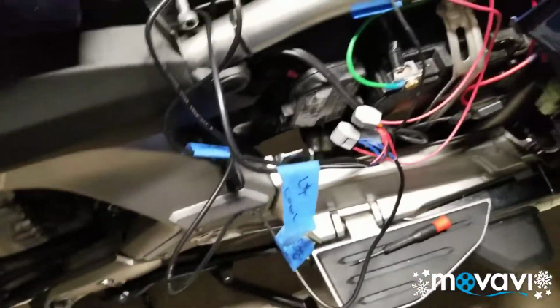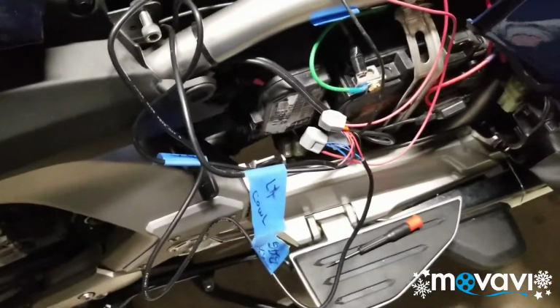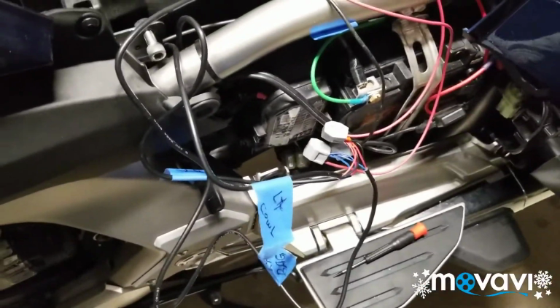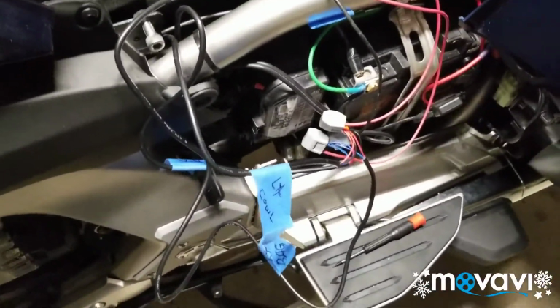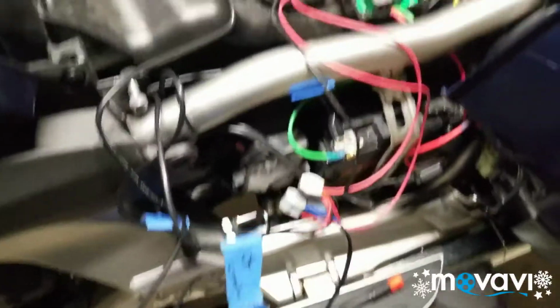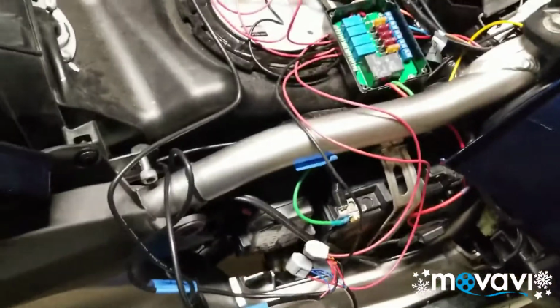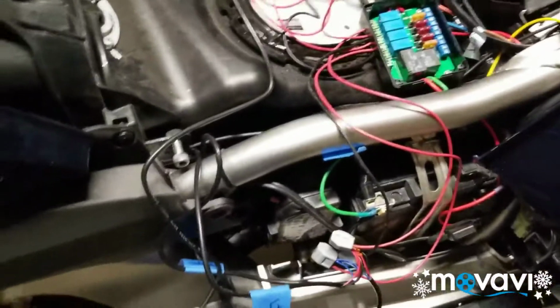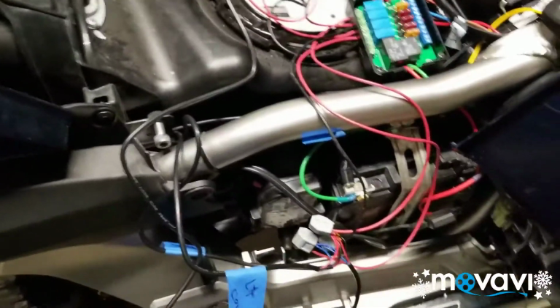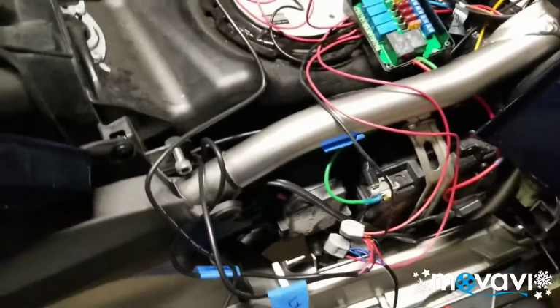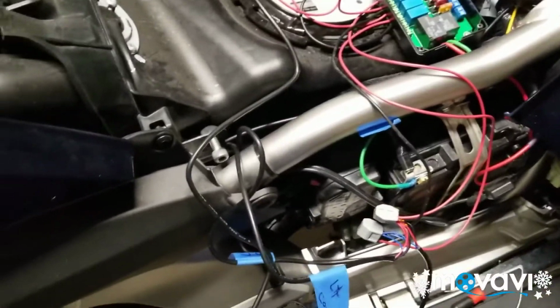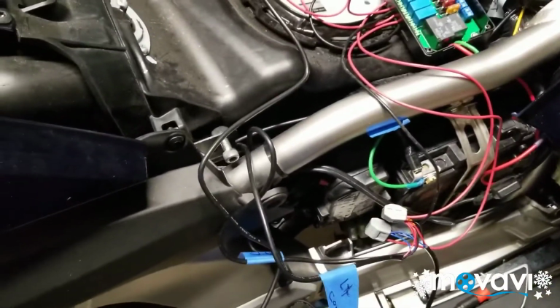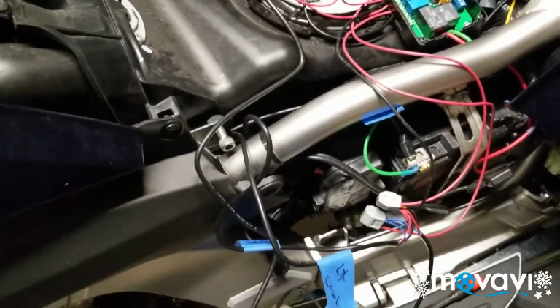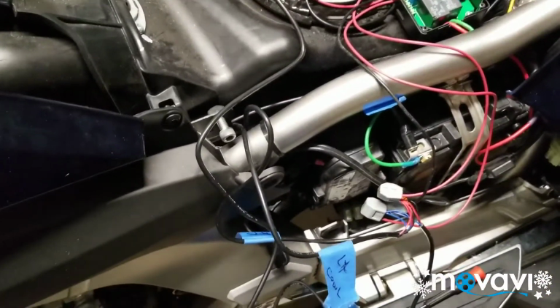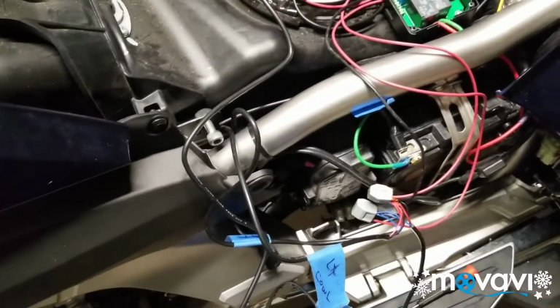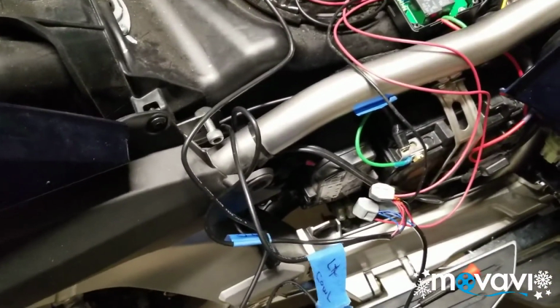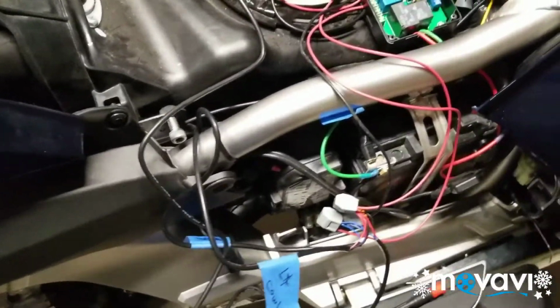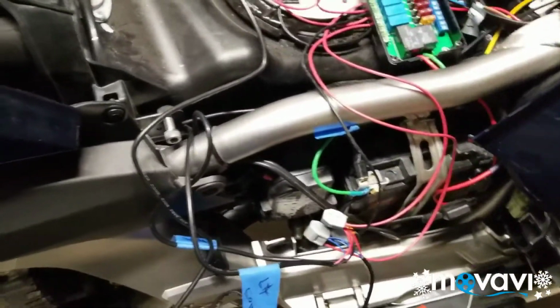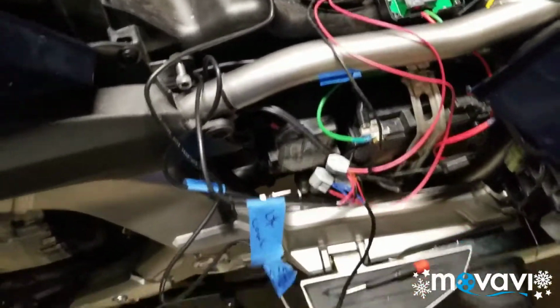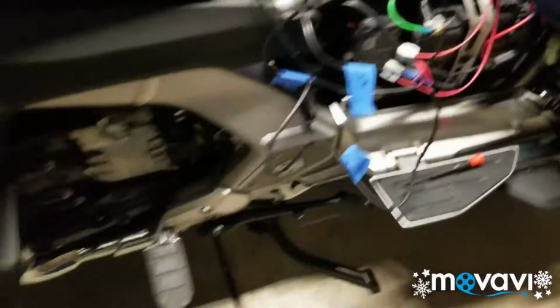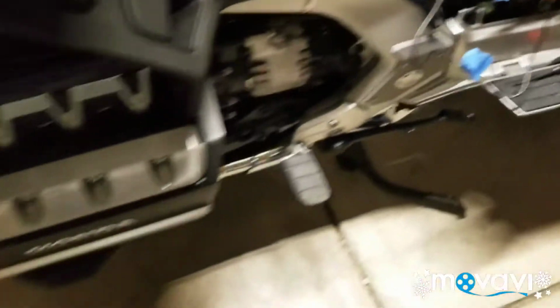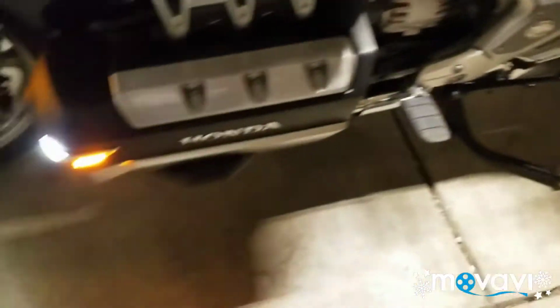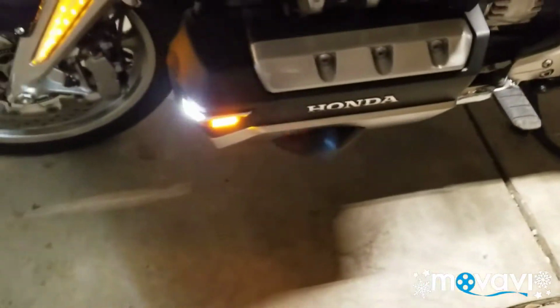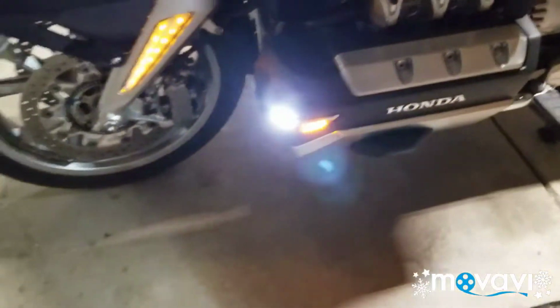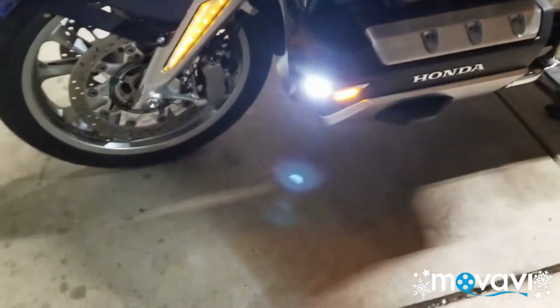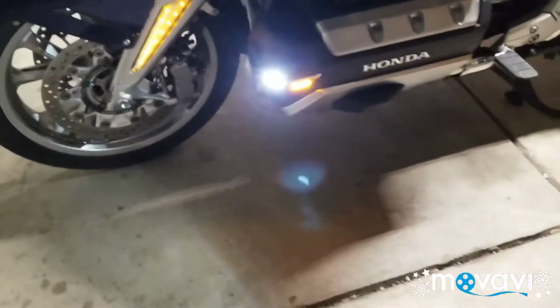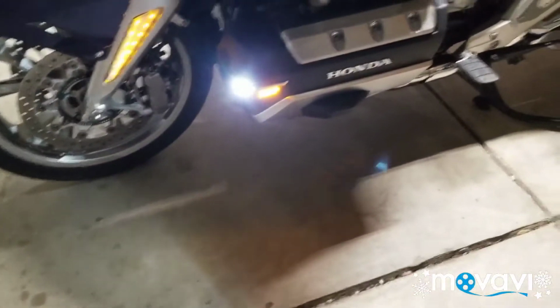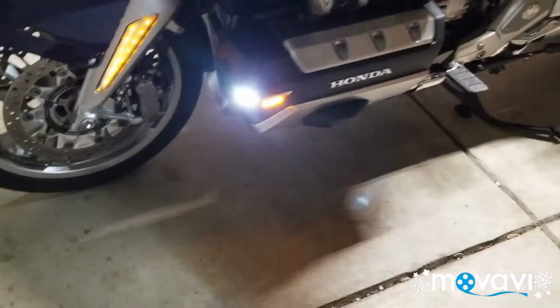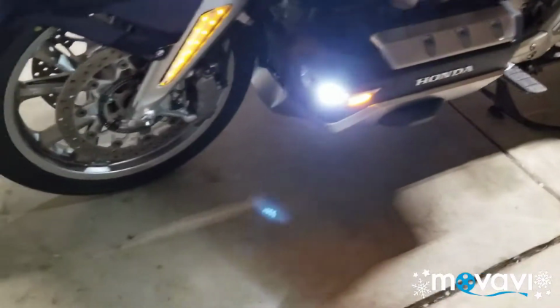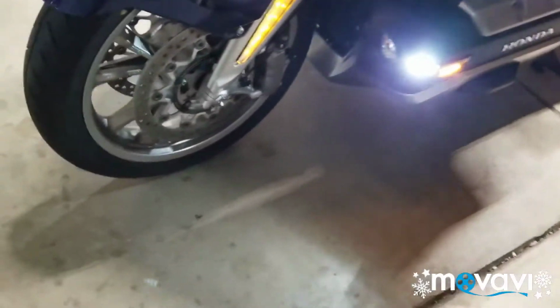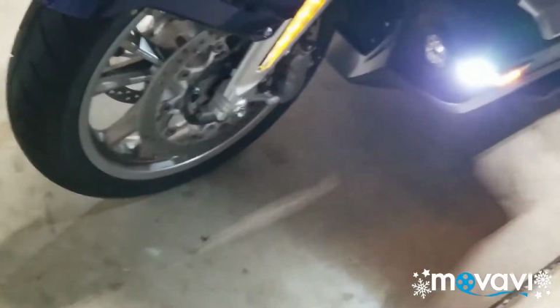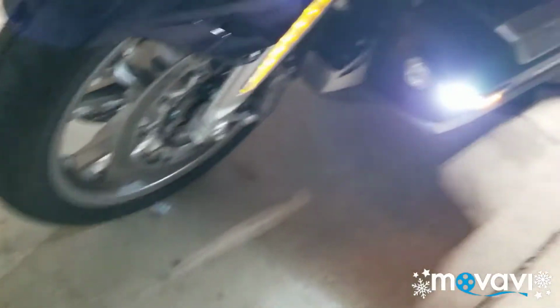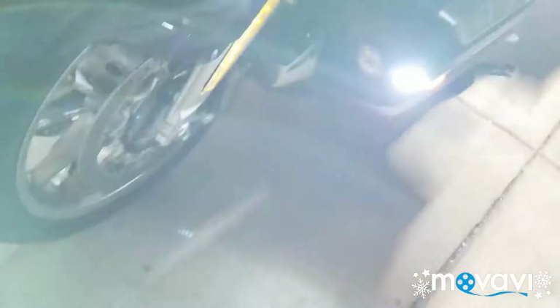Of course all my wires are marked. Now I can try it out. You can see my cowl lights are working — man, those little ones are bright!